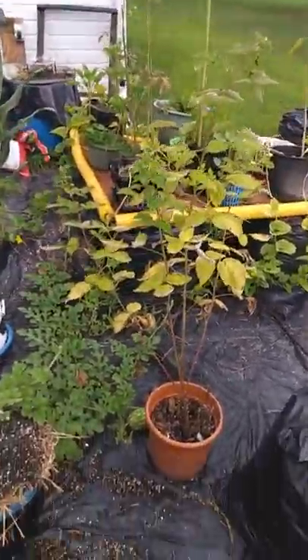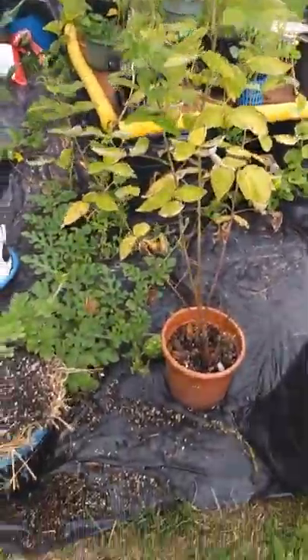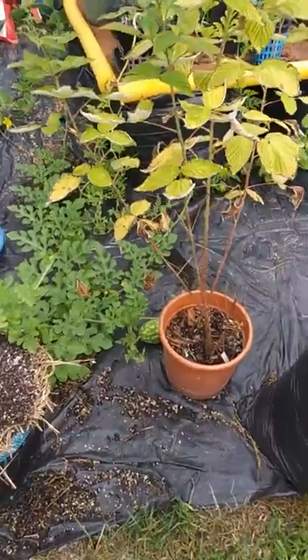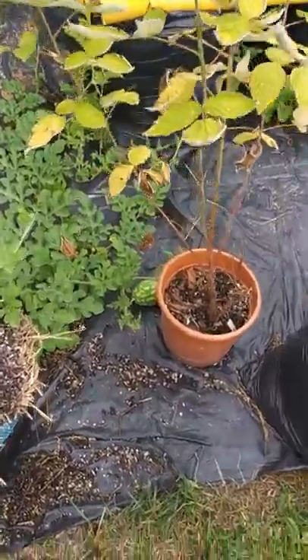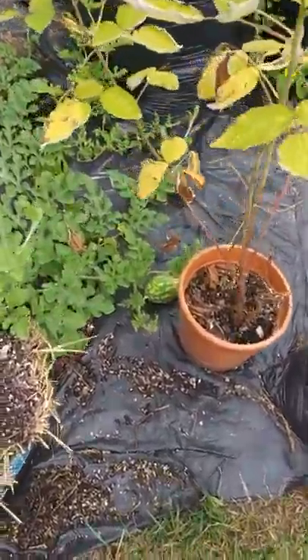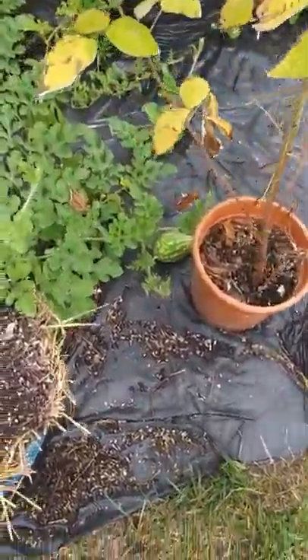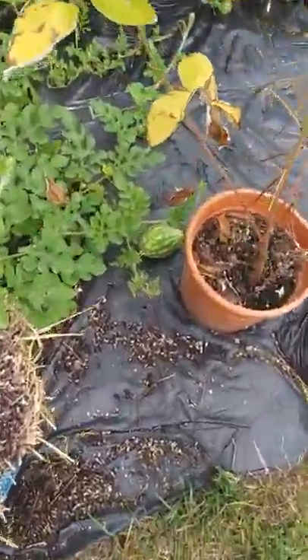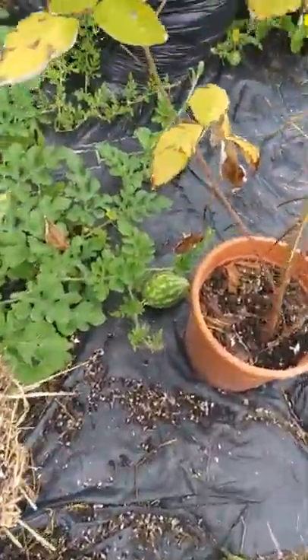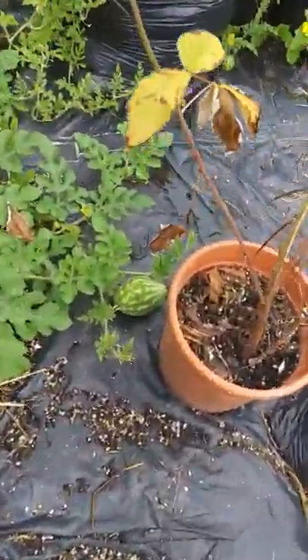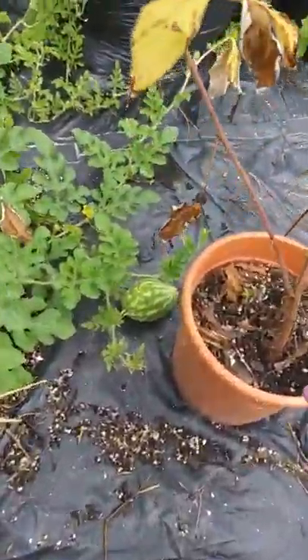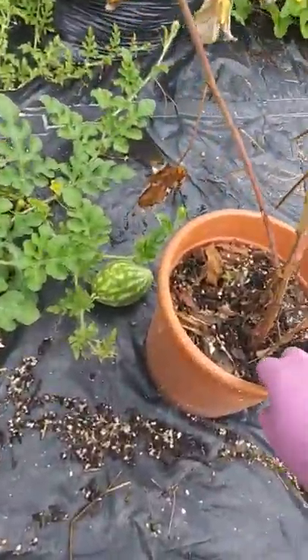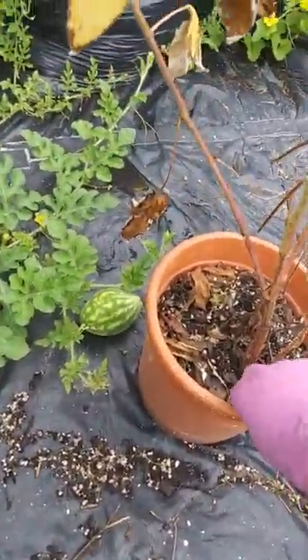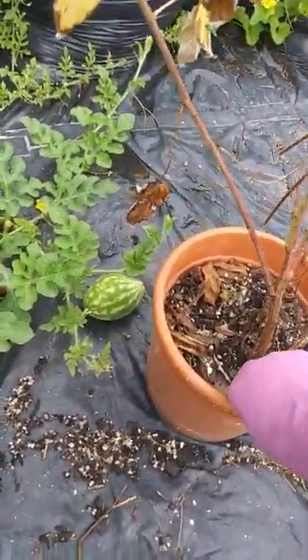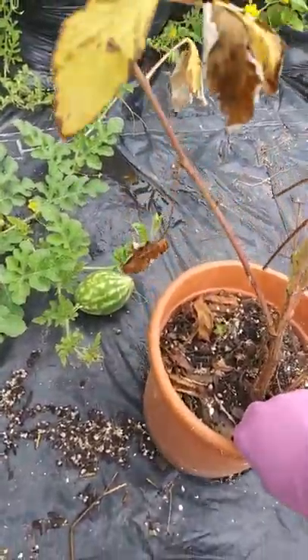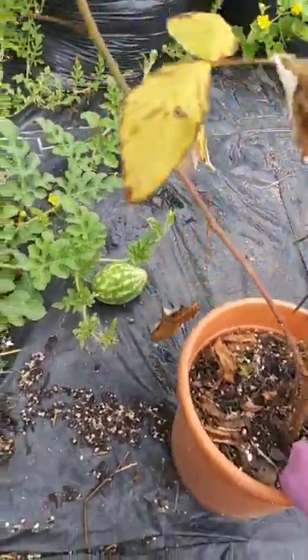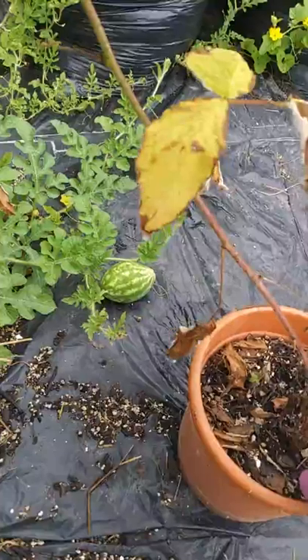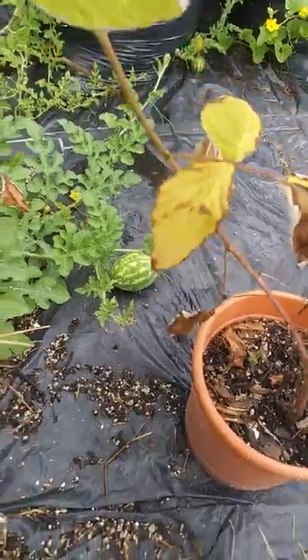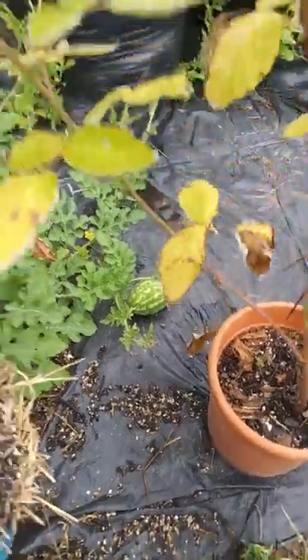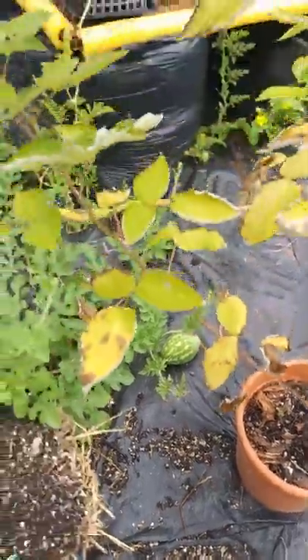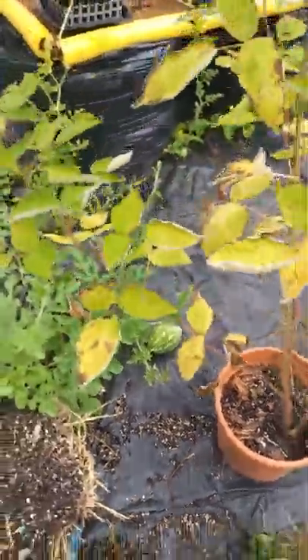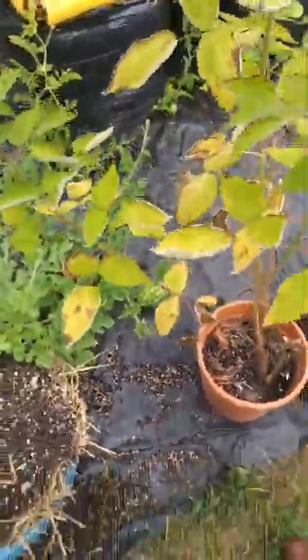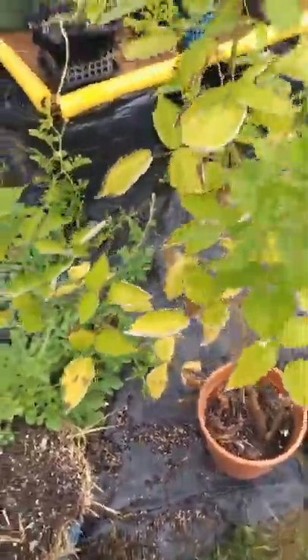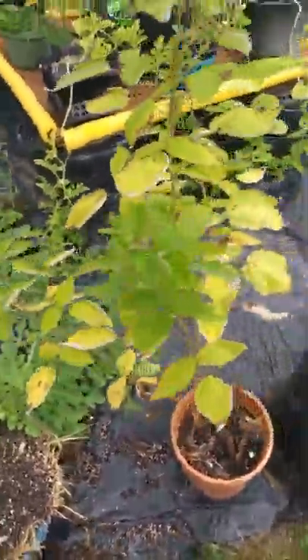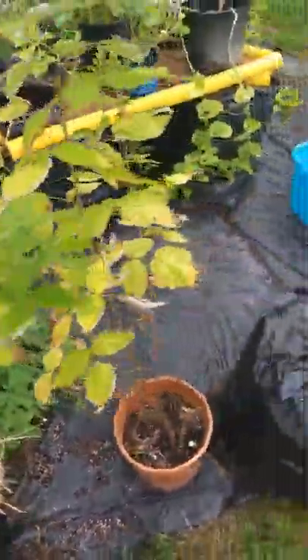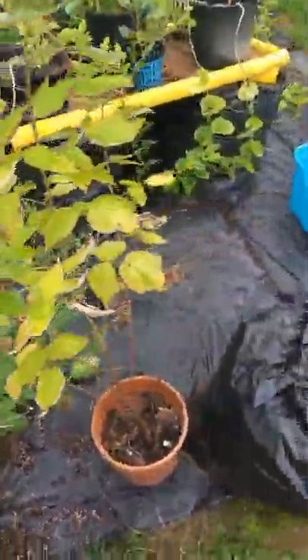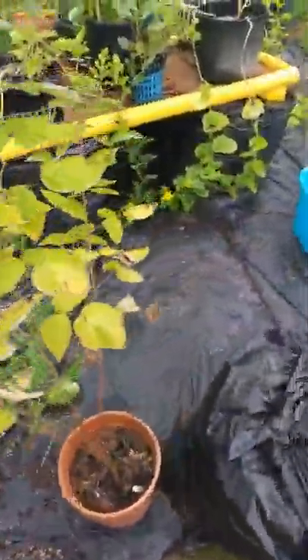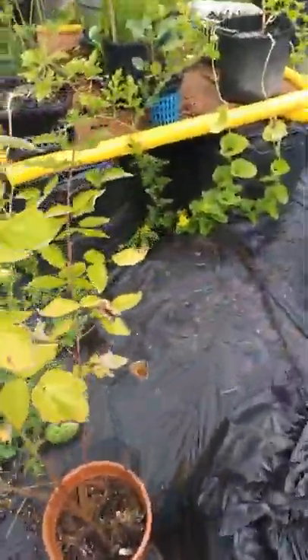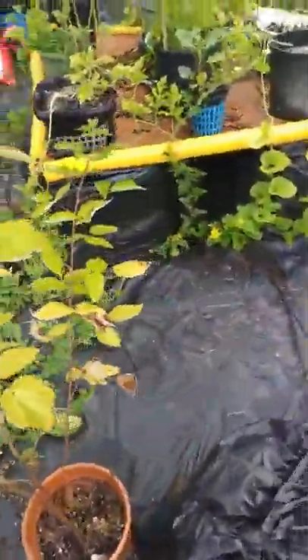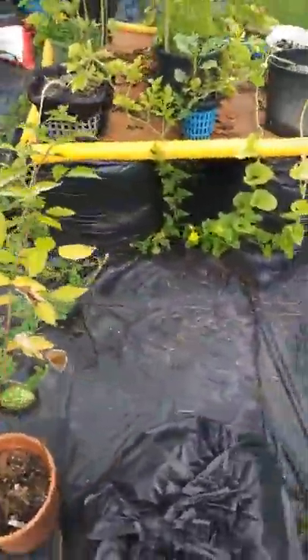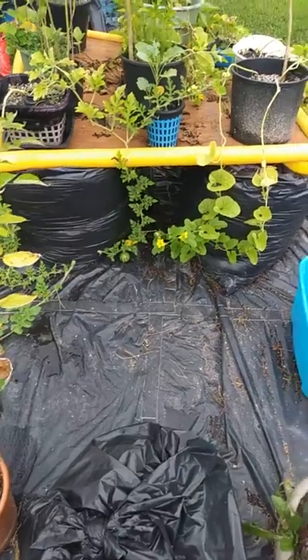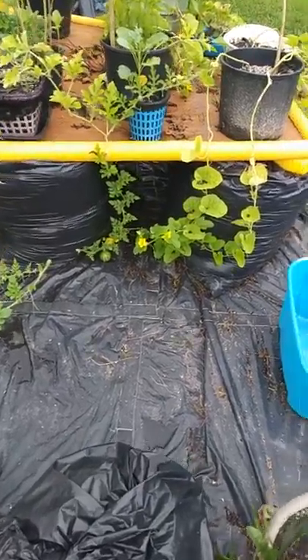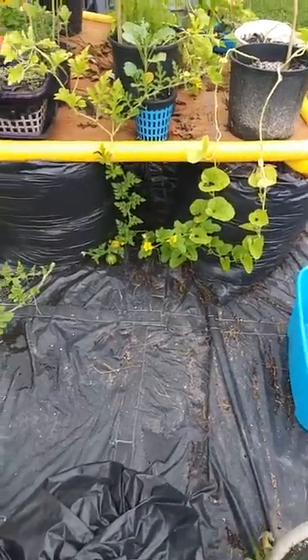Watermelon coming in pretty good. Looks like they need more space — let me move this back here. Hopefully they'll get bigger. I'm hoping to have about three or four come out of there.